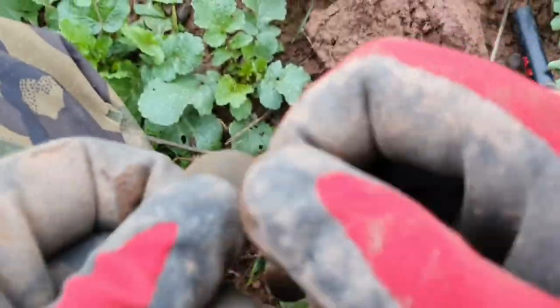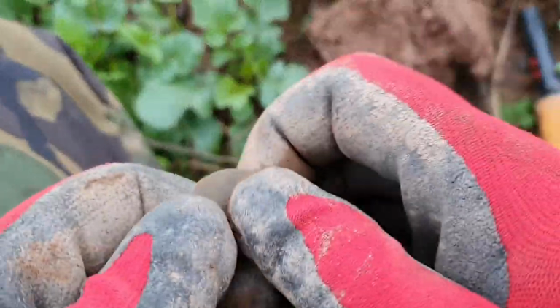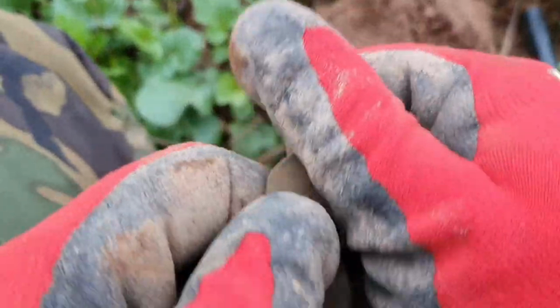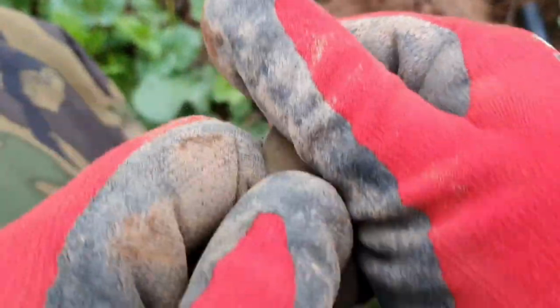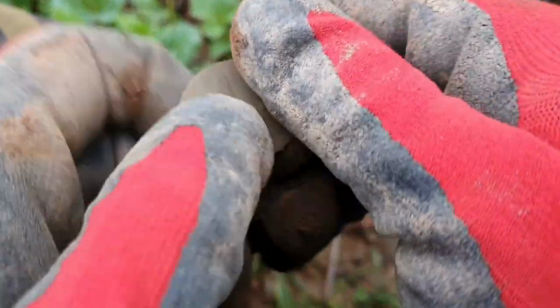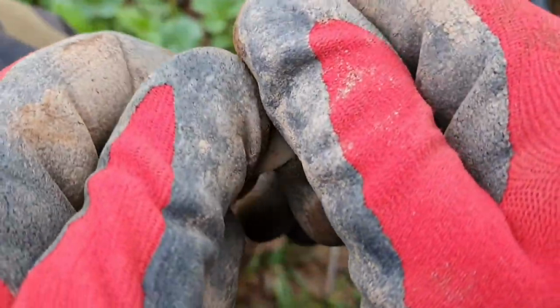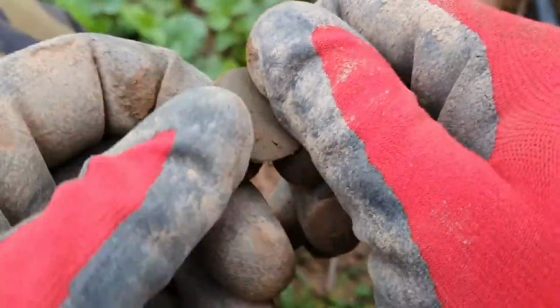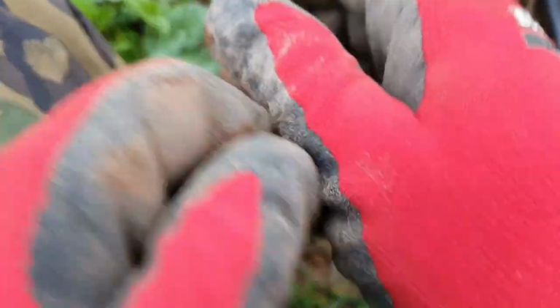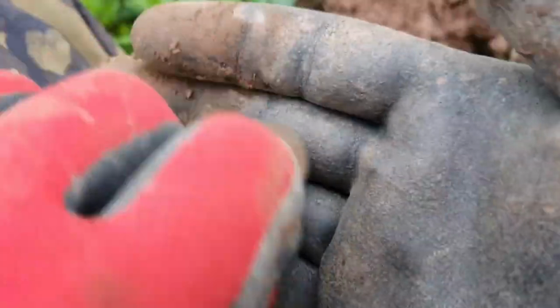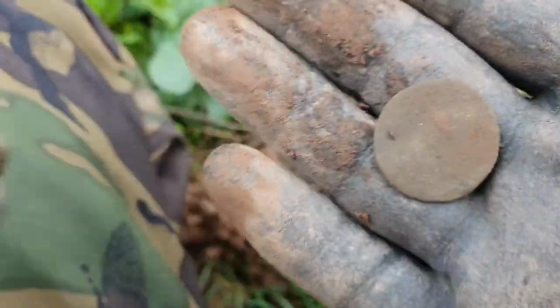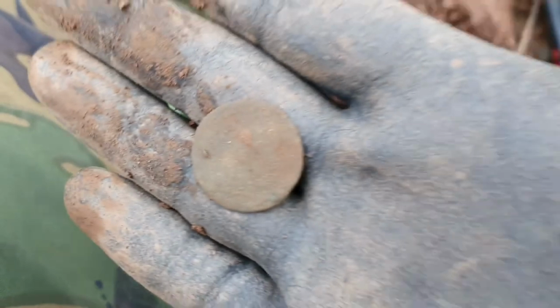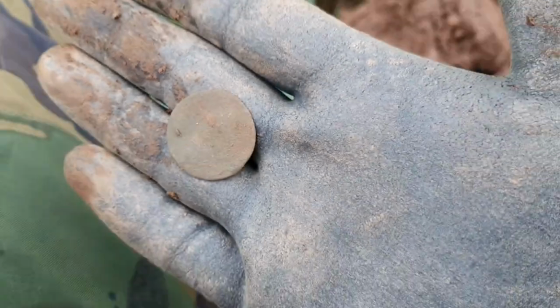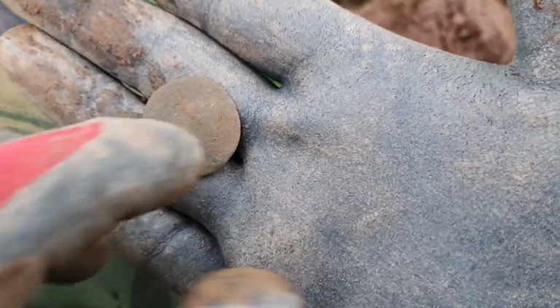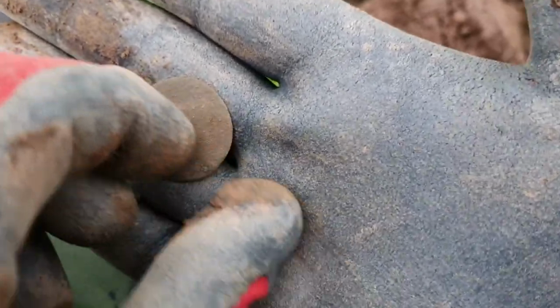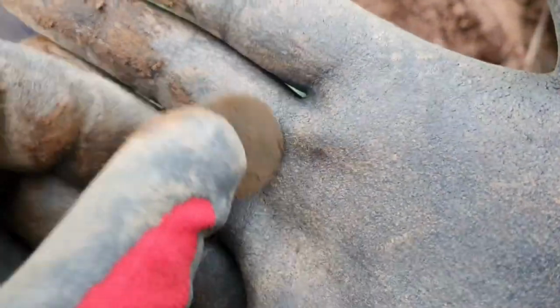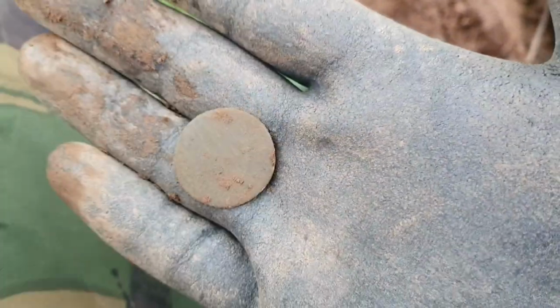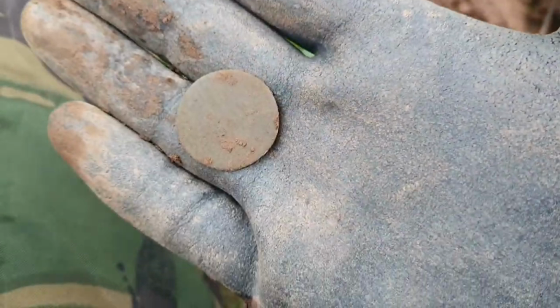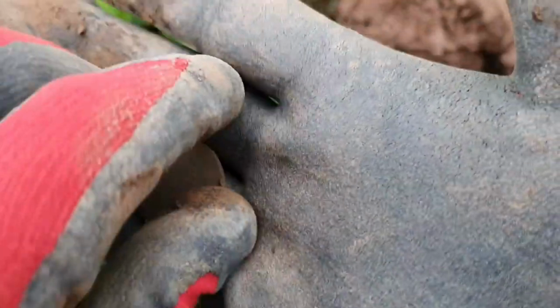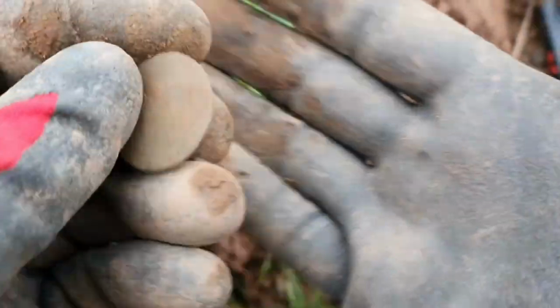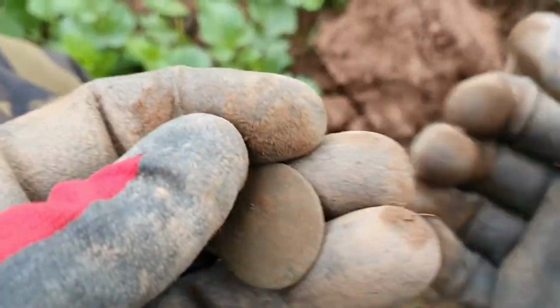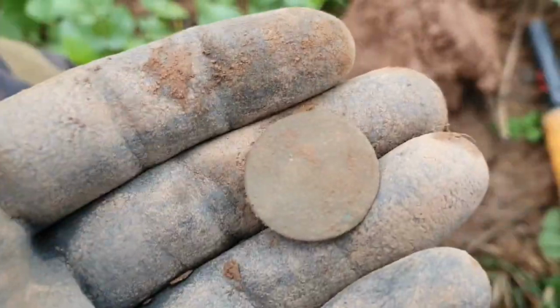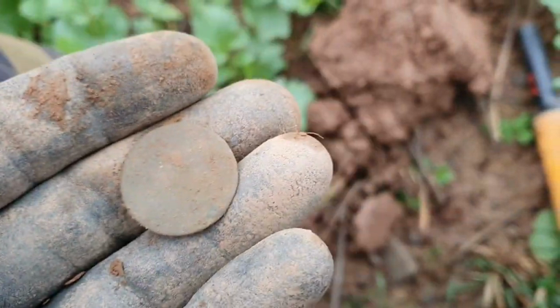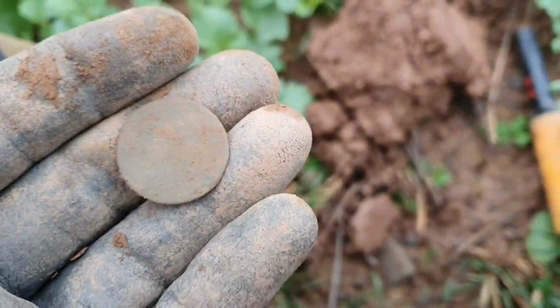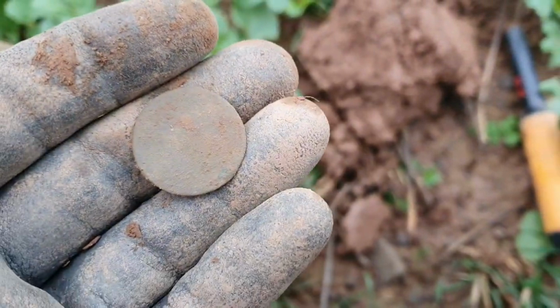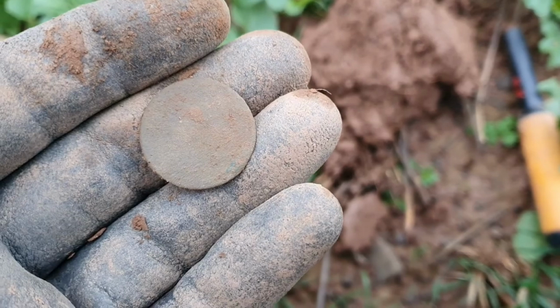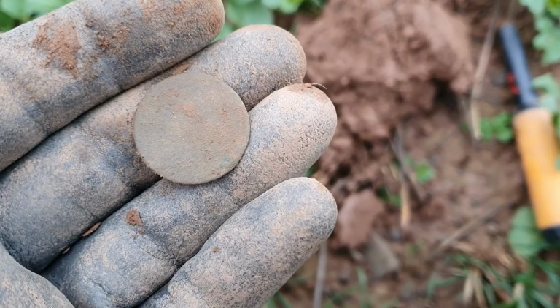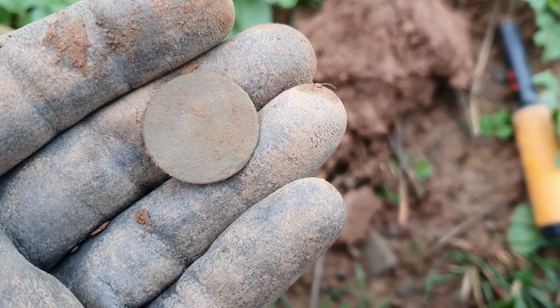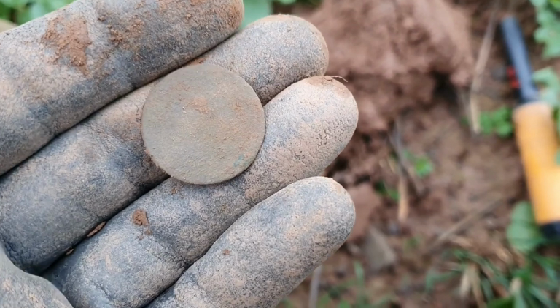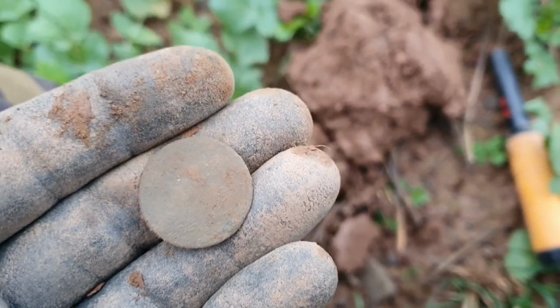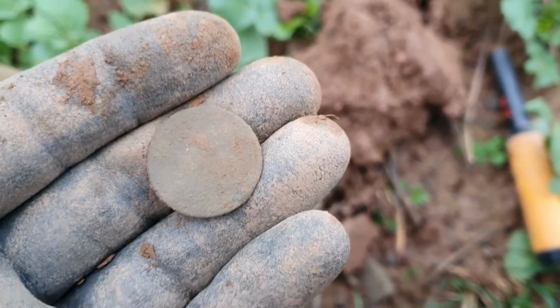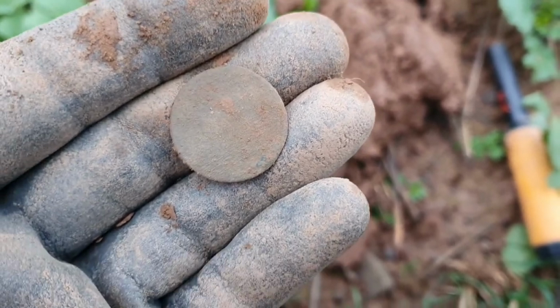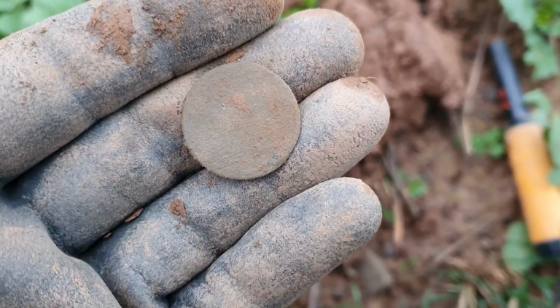George Third, George Second, probably George Third. Never mind. At least it's not a shotty cap or a piece of lead. Let's see what the next hole brings.